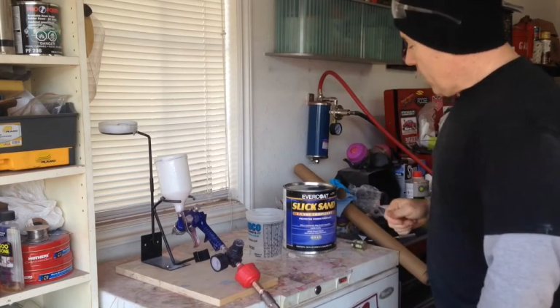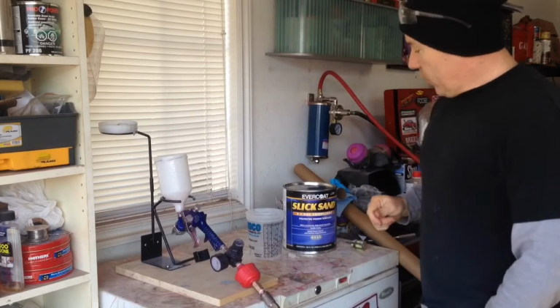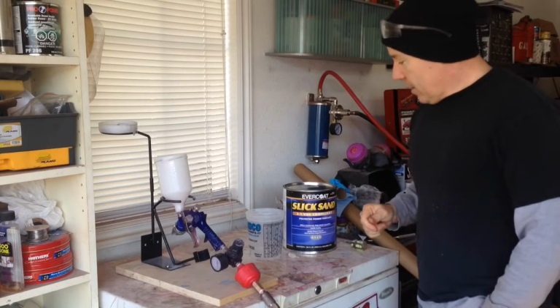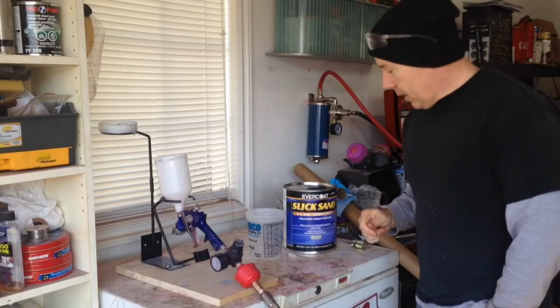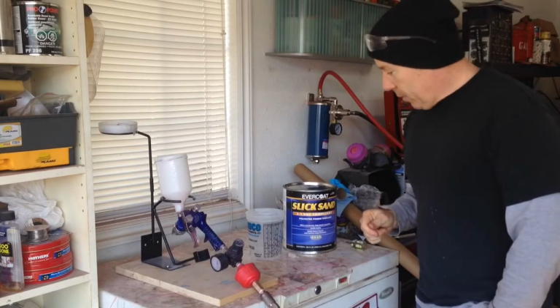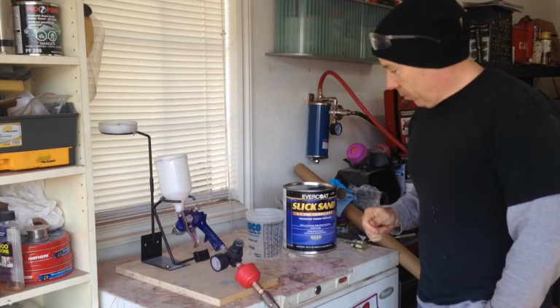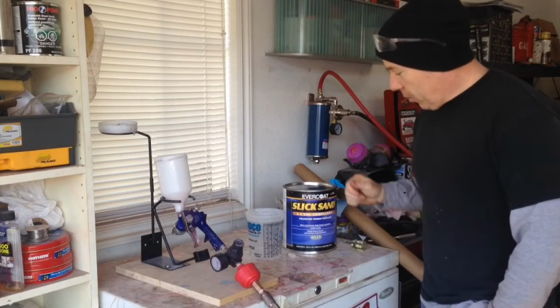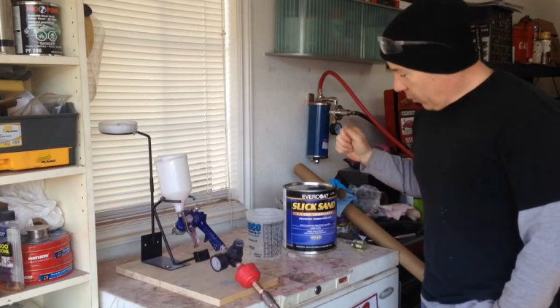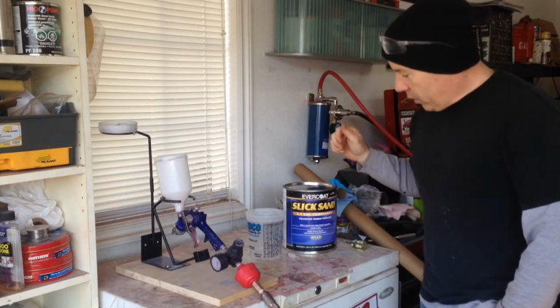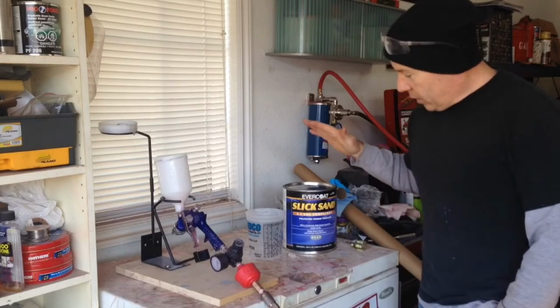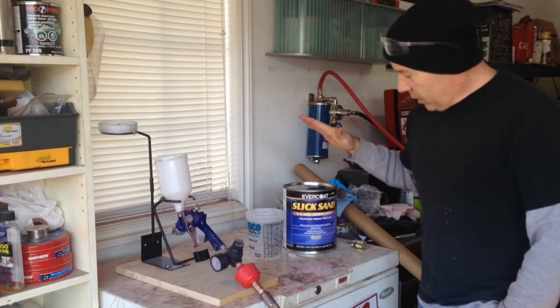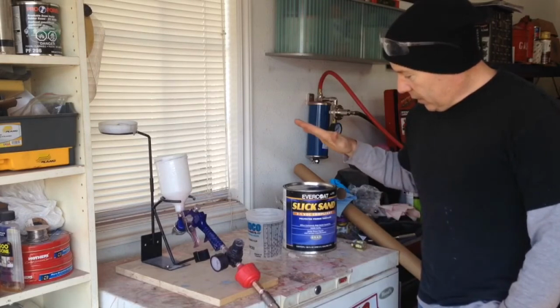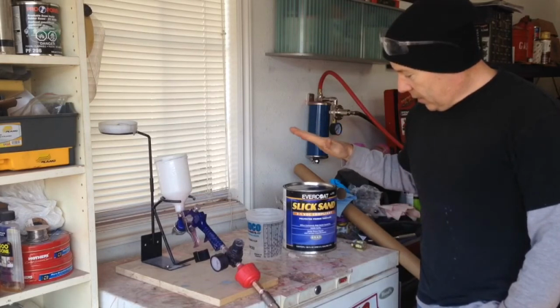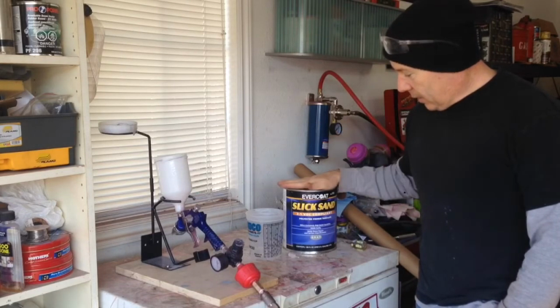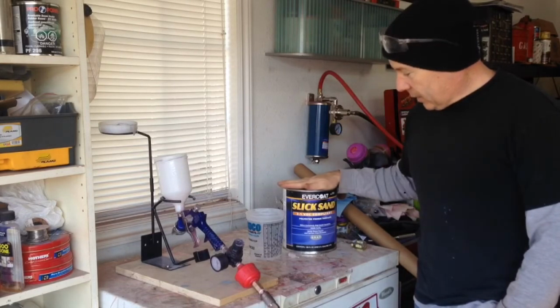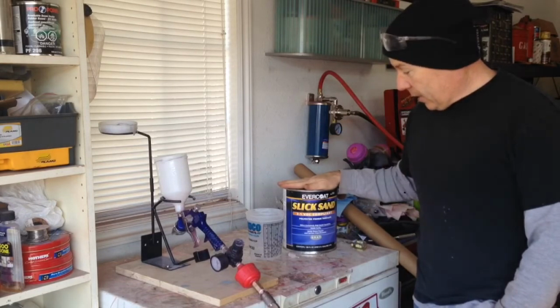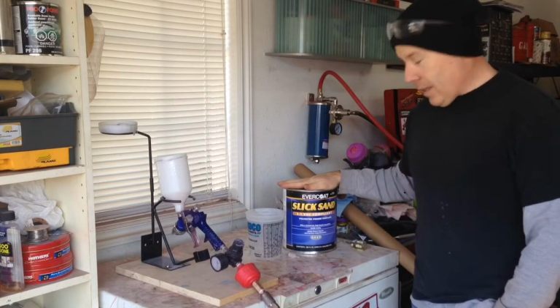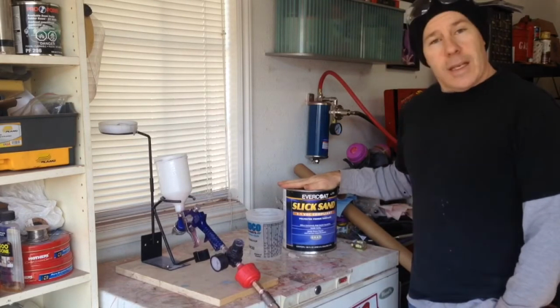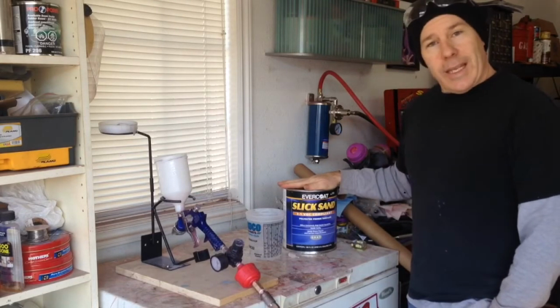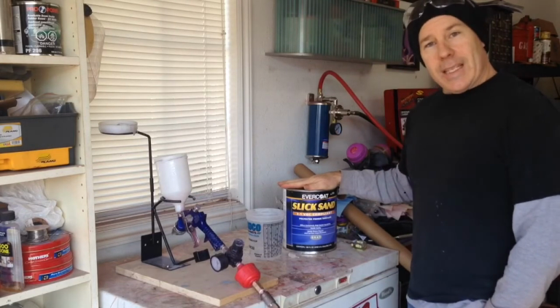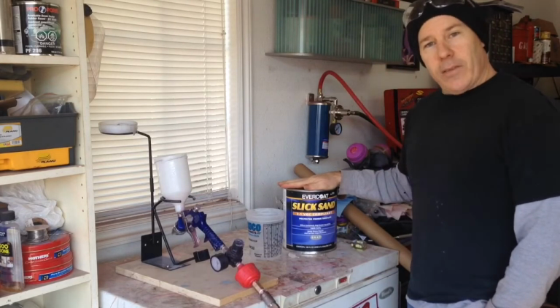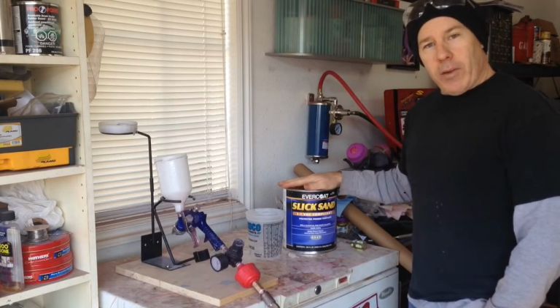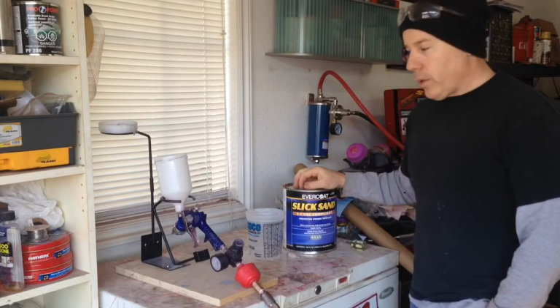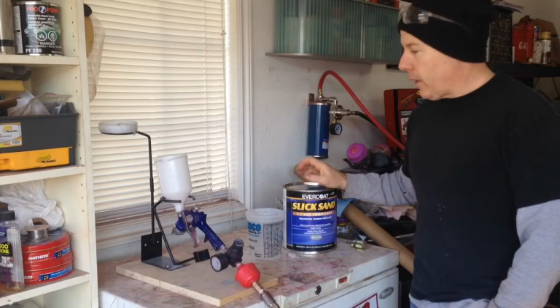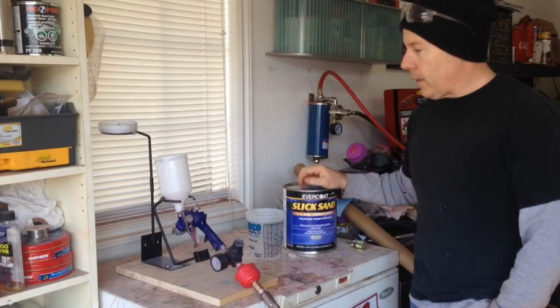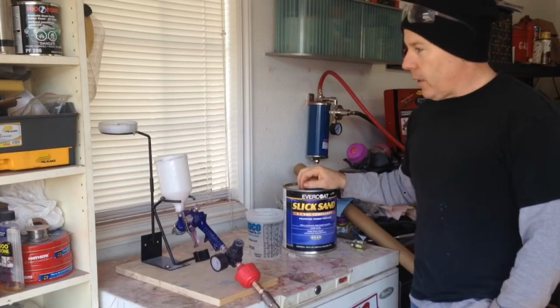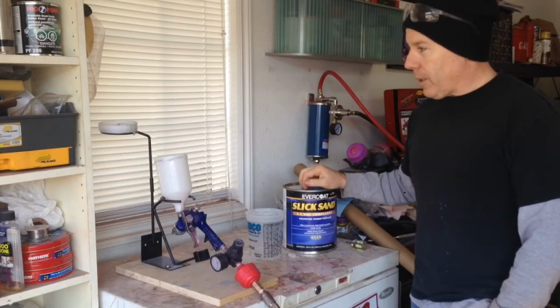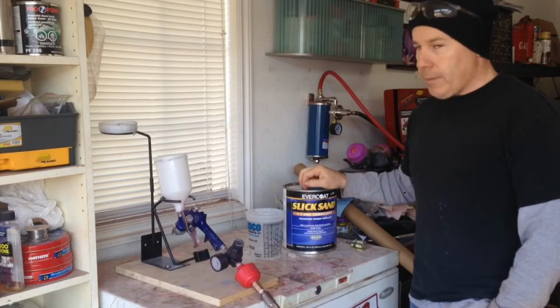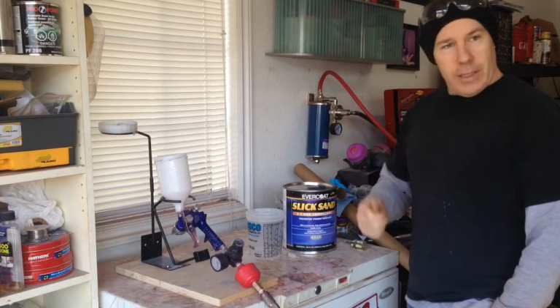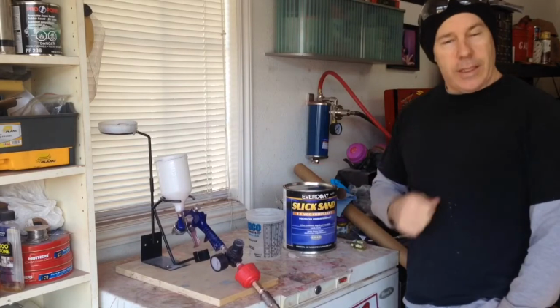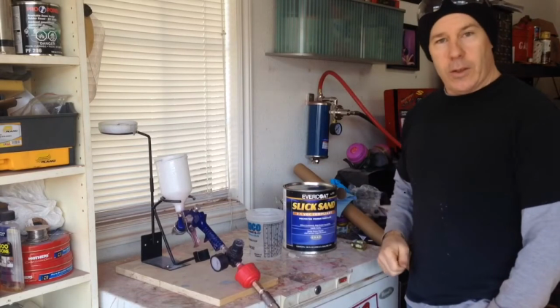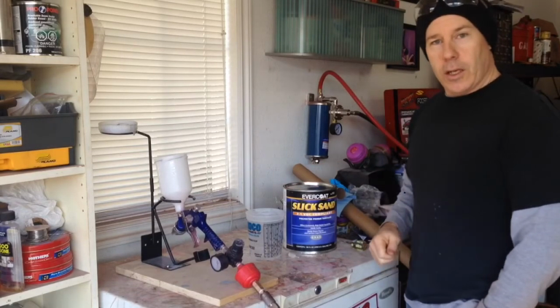As far as the high build primer that I'm going to use, I'm using Slick Sand from Evercoat. I'm going to mix that up and let's get it down onto the car.